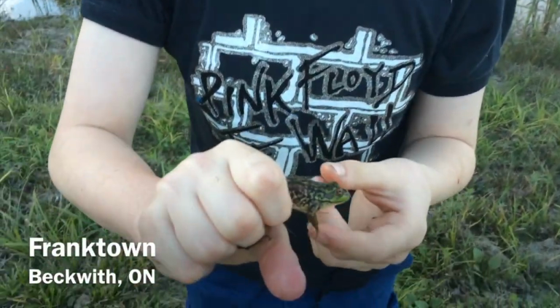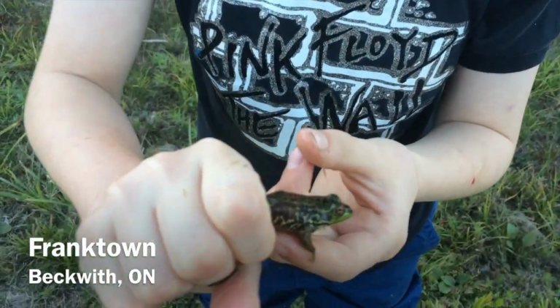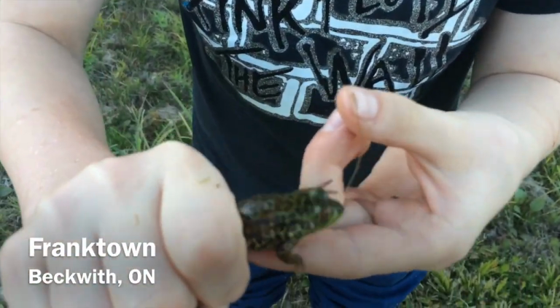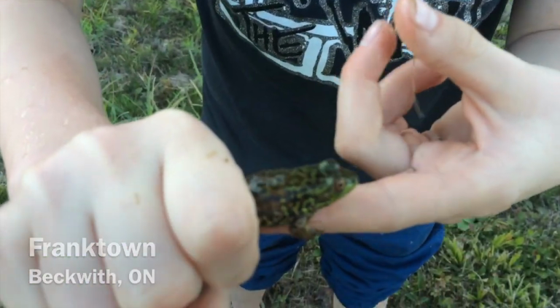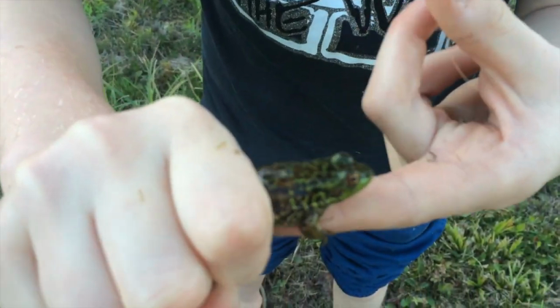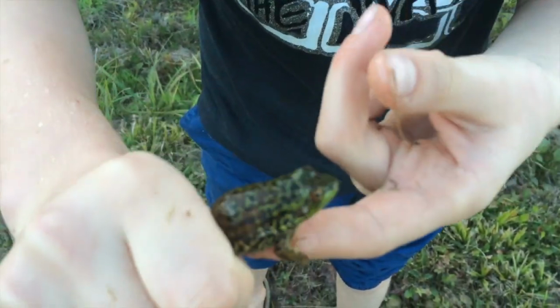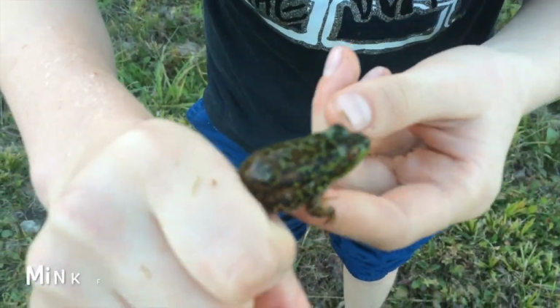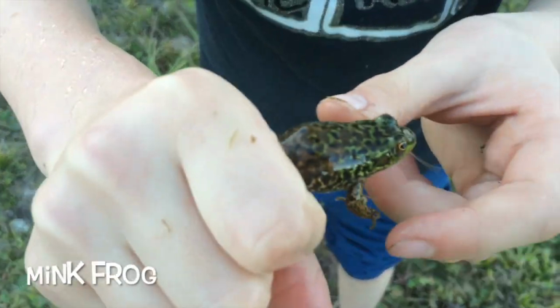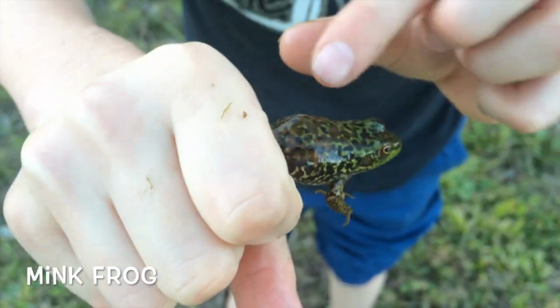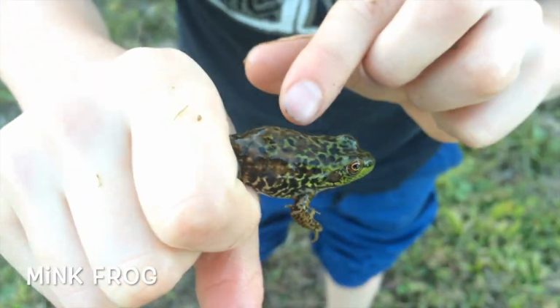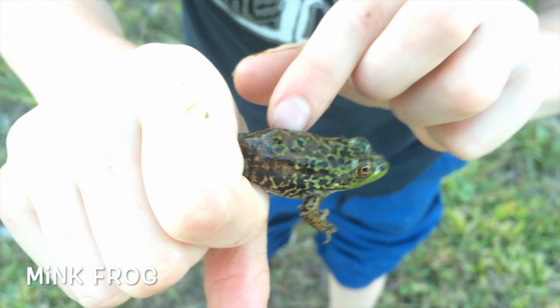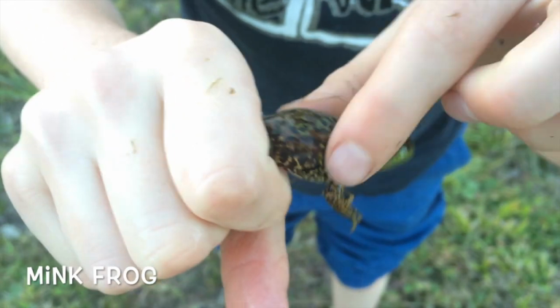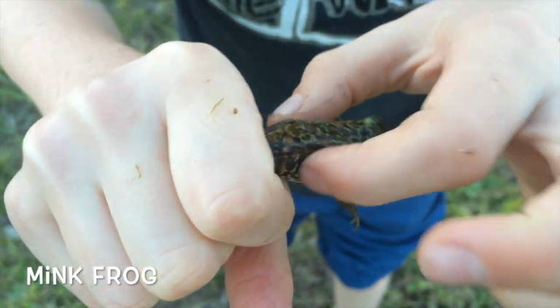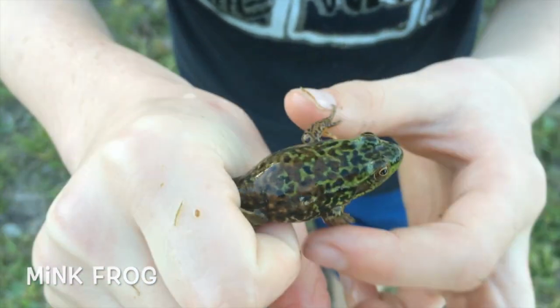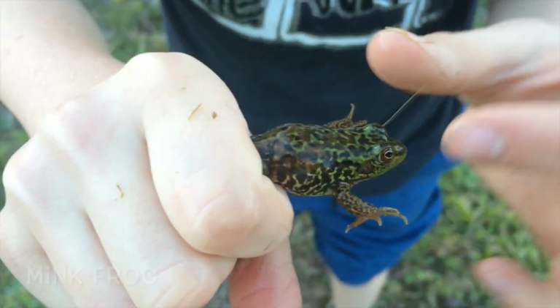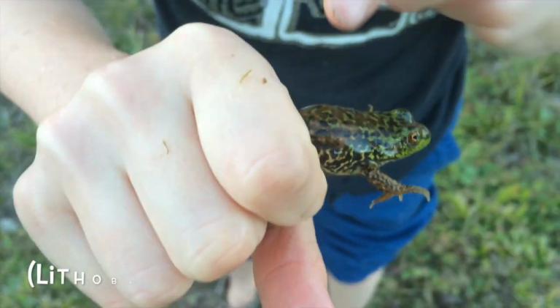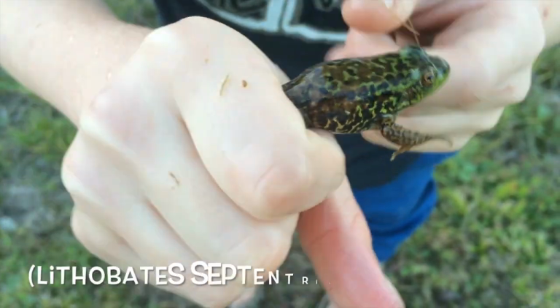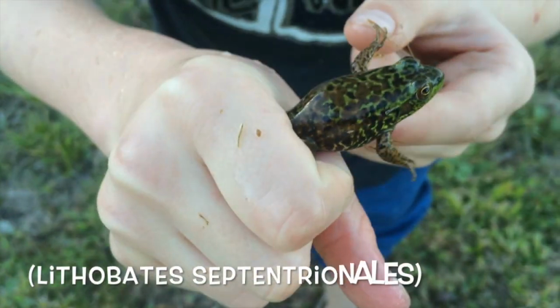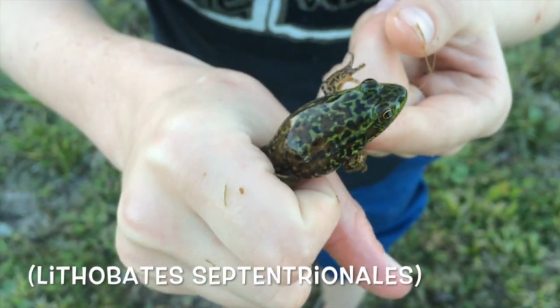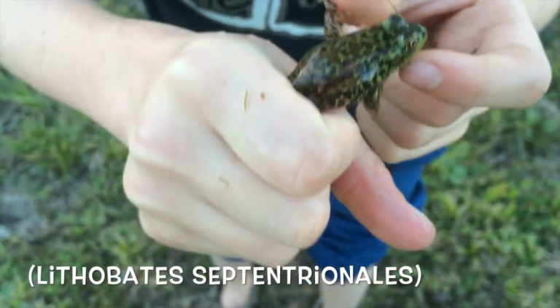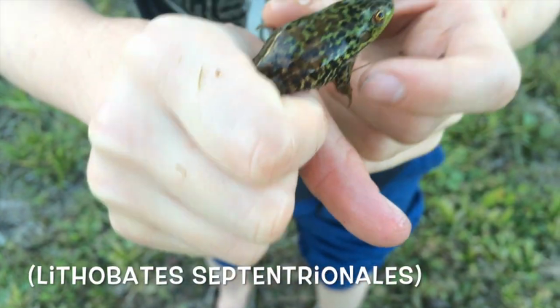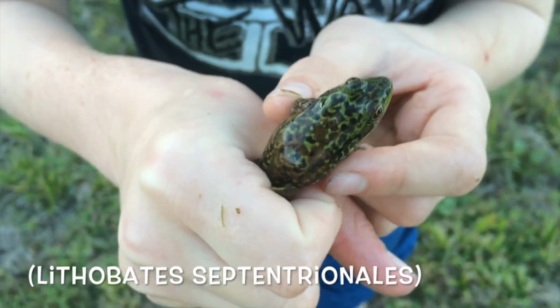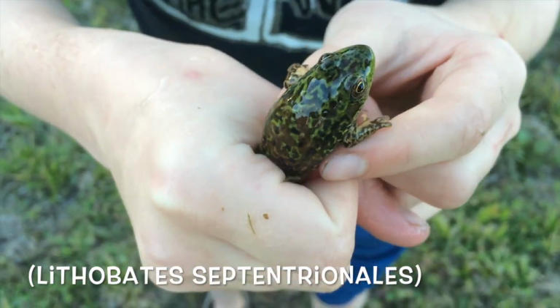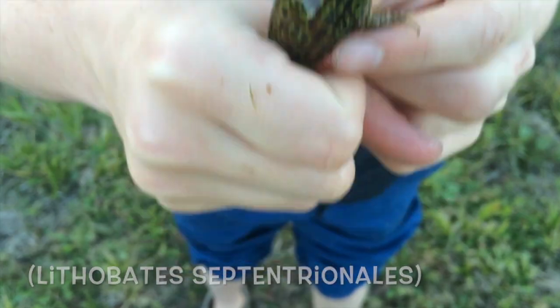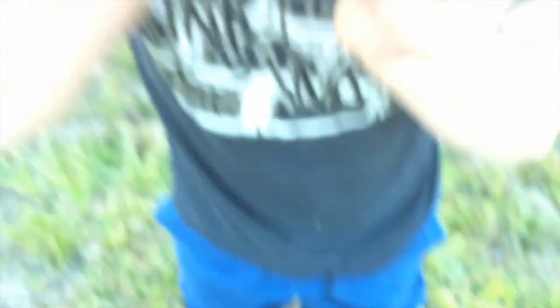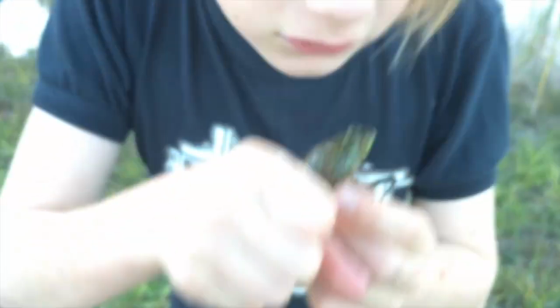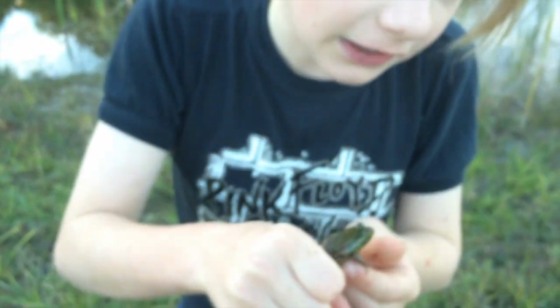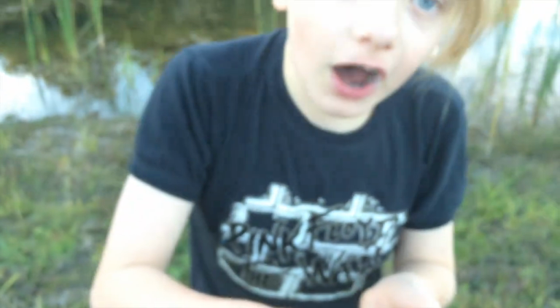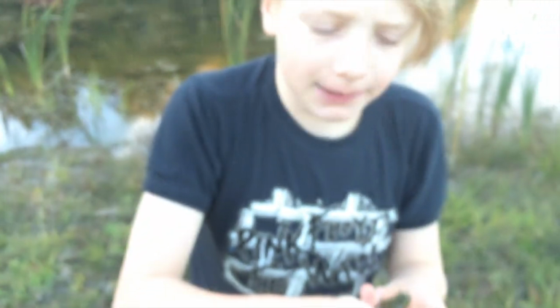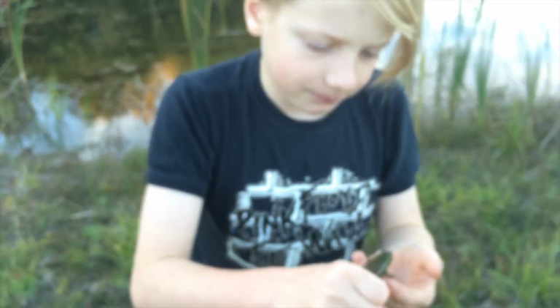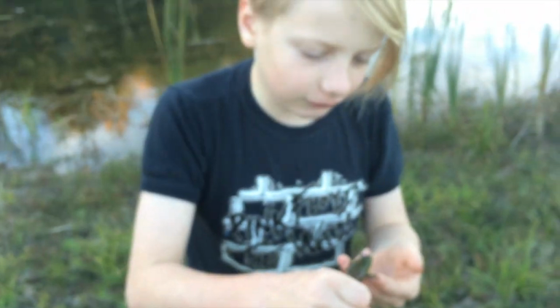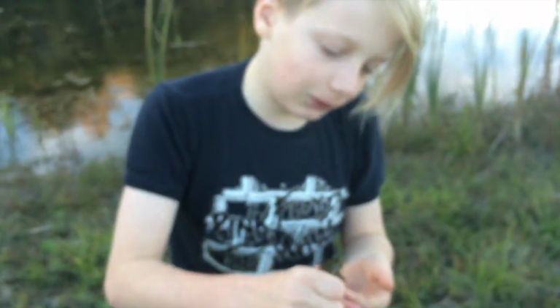They look a lot like green frogs, but they're slightly larger, and they're a lot smoother like a bullfrog, but they've got a lot more brown than a bullfrog, and they smell like thyme, which is very cool.